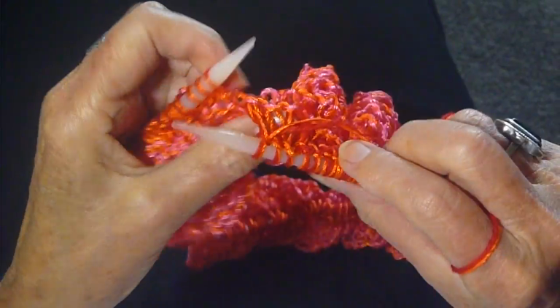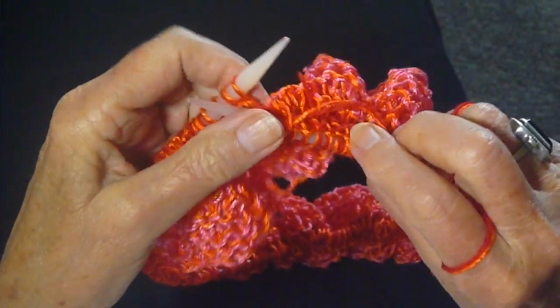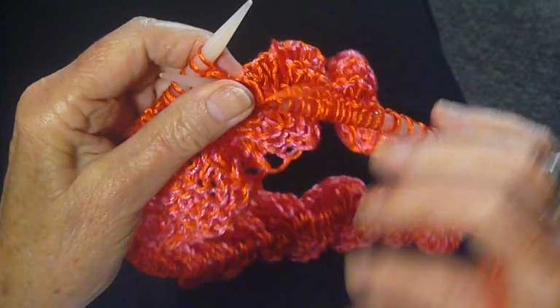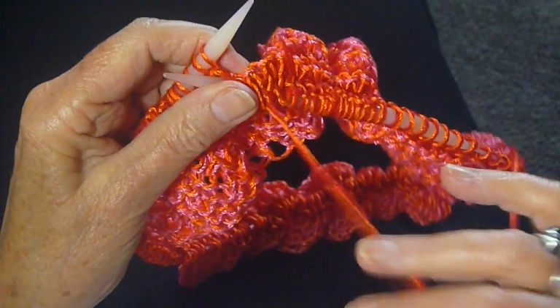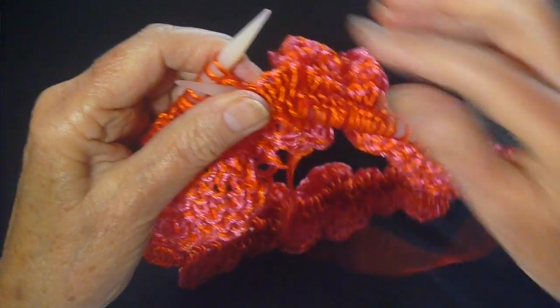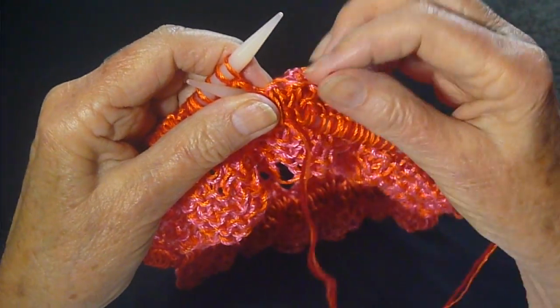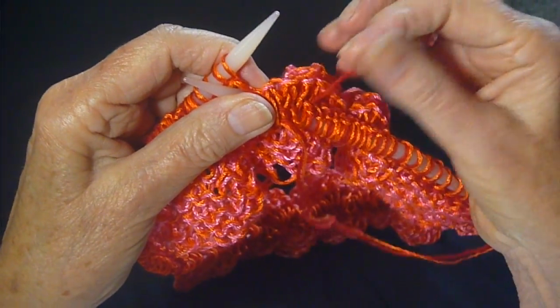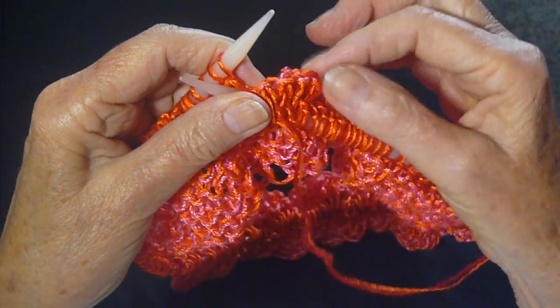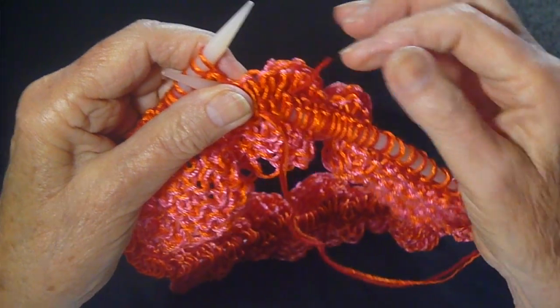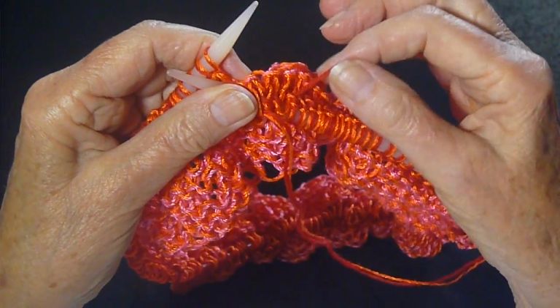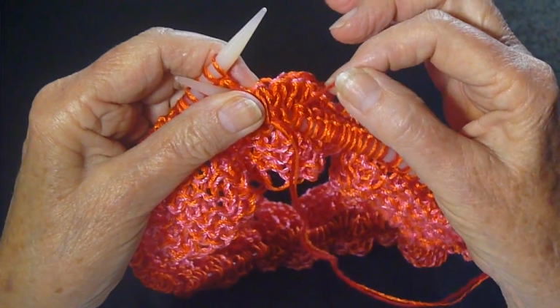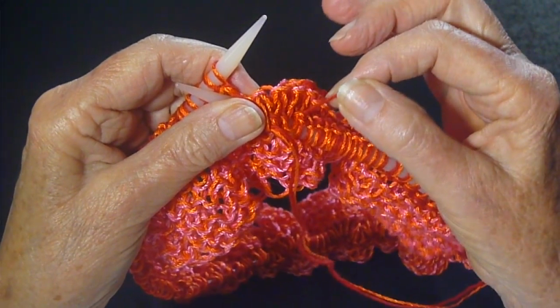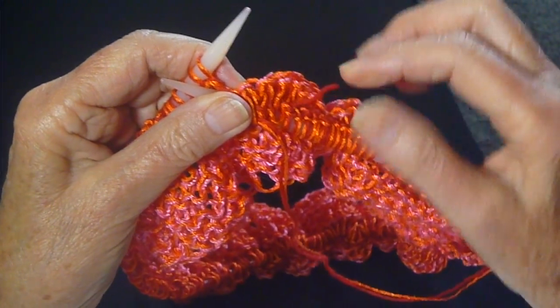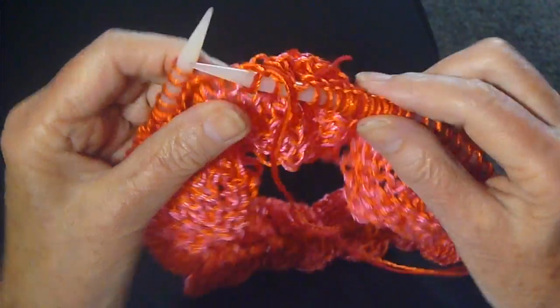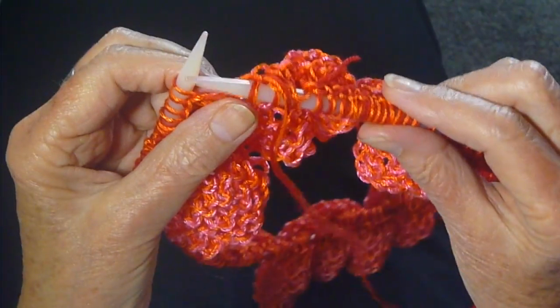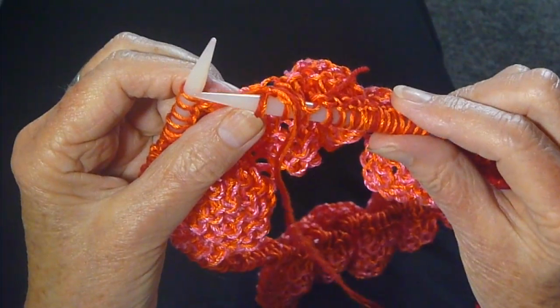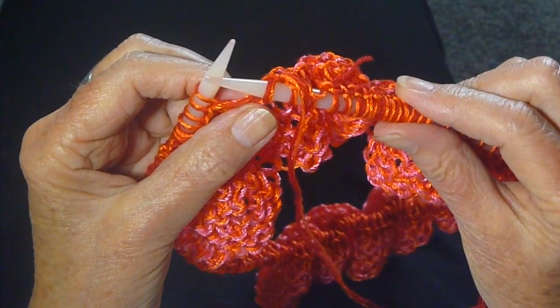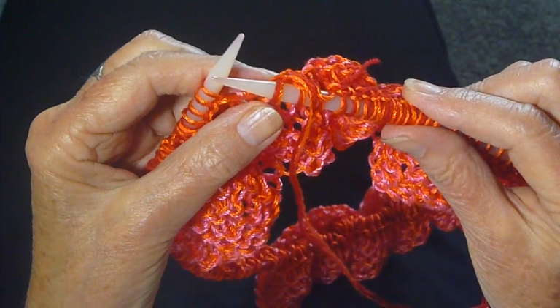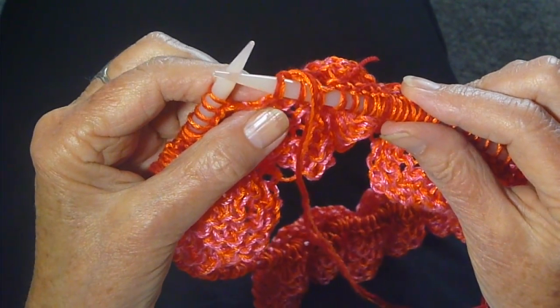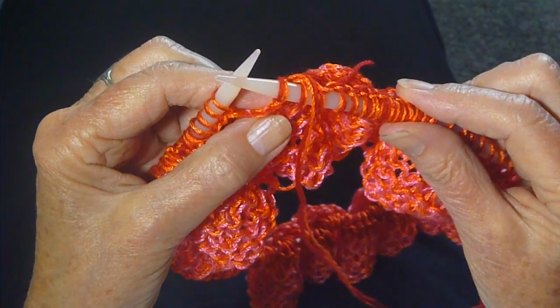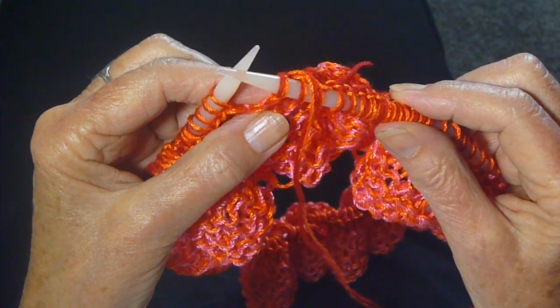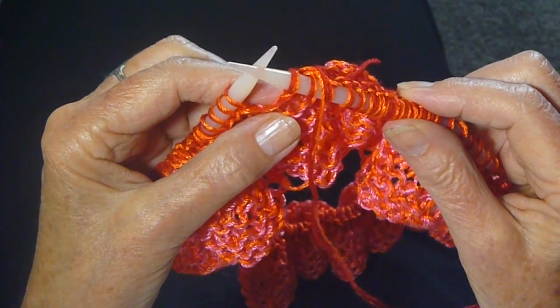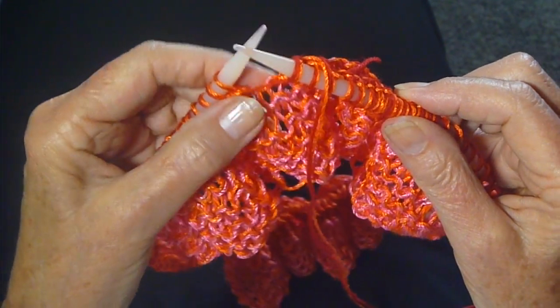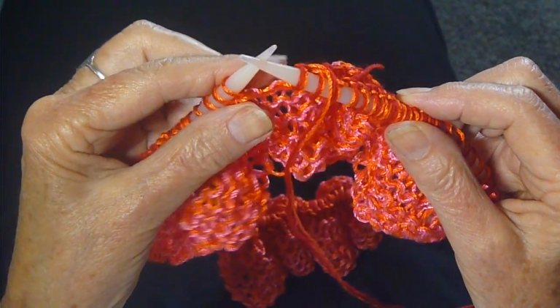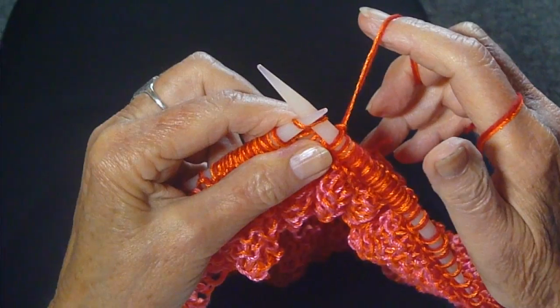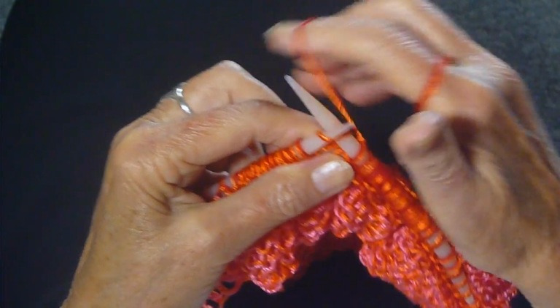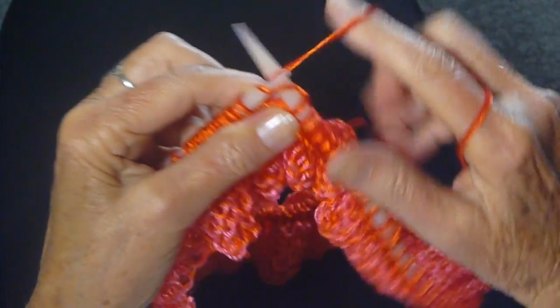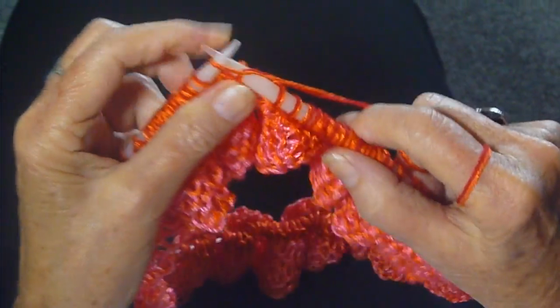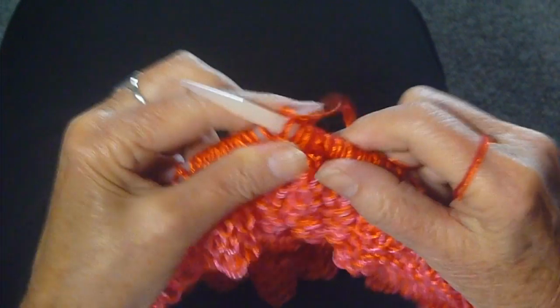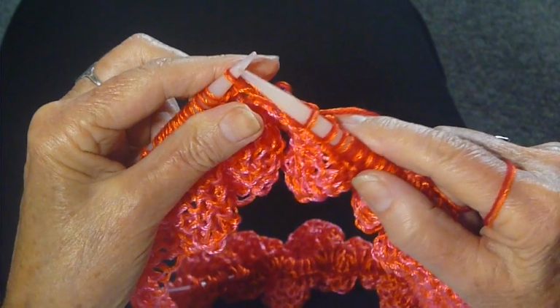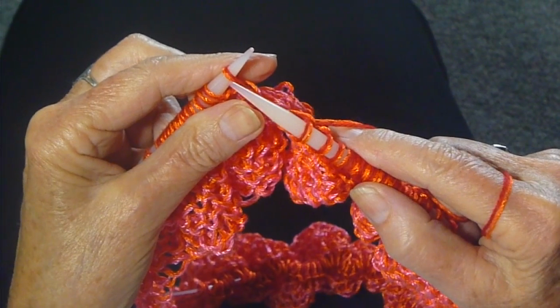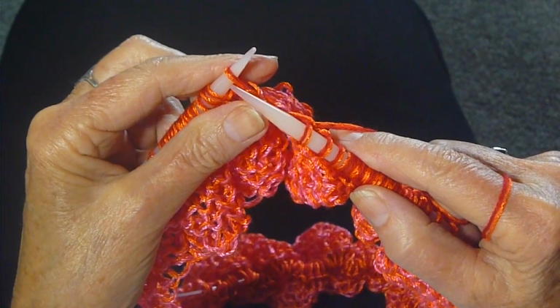after you're finished, you'll see this little thread sticking out. You can just cut that off — it's woven in, it's done, boom. And happy knitting everyone!